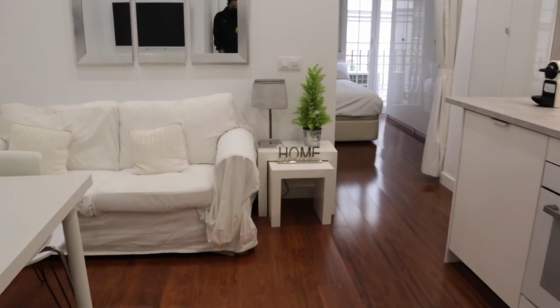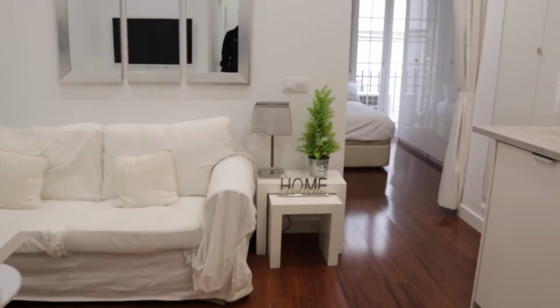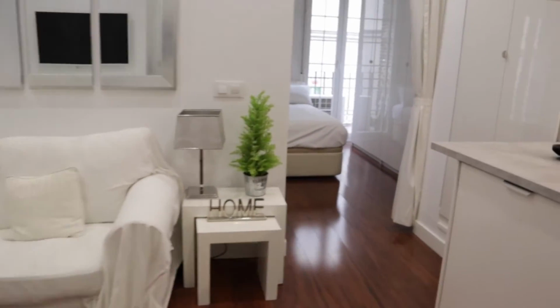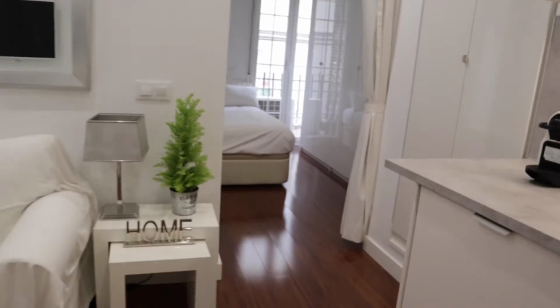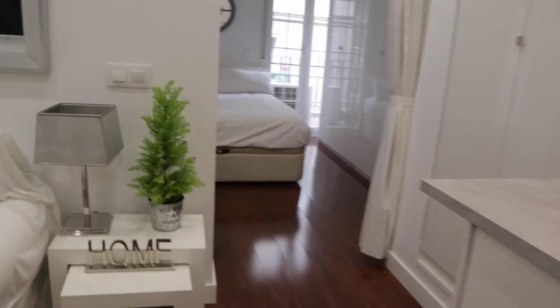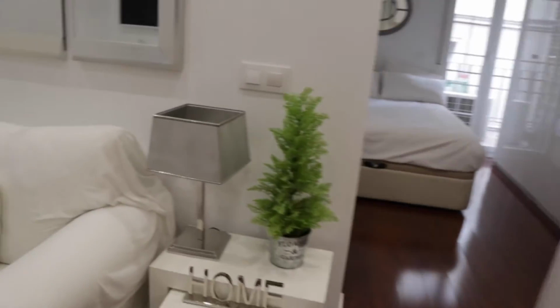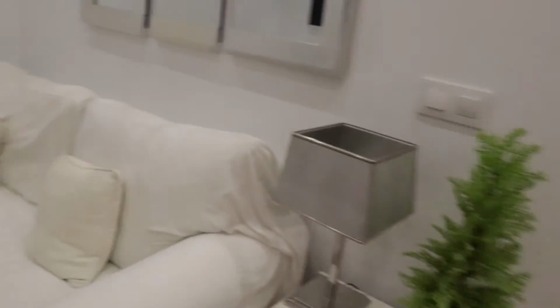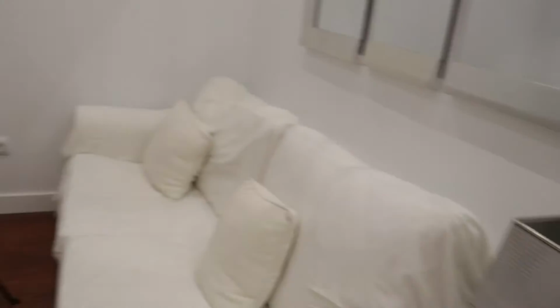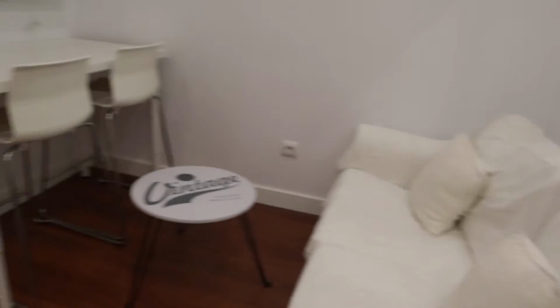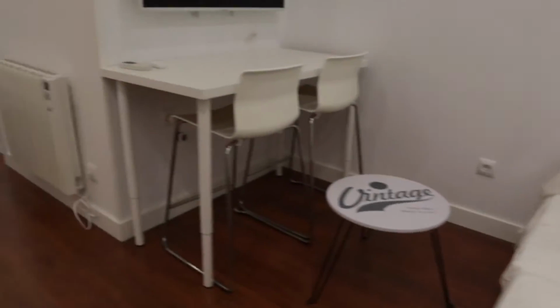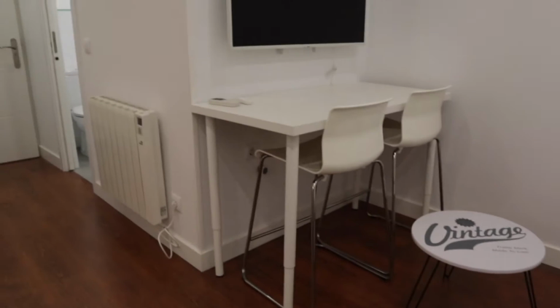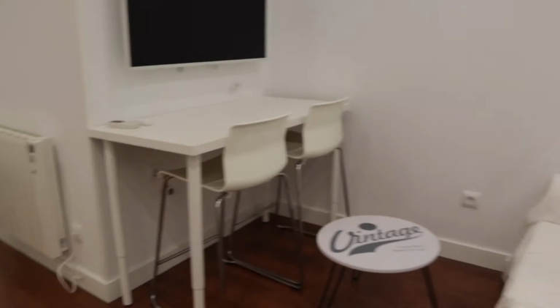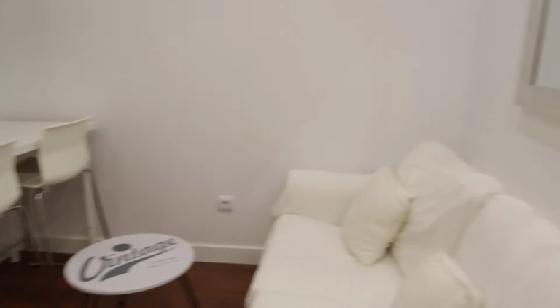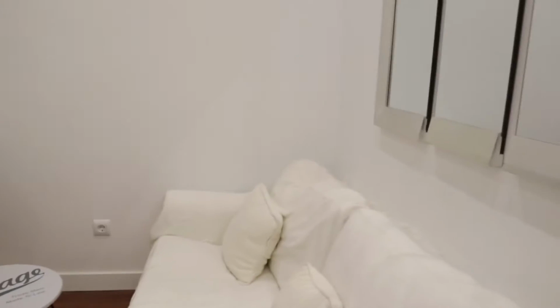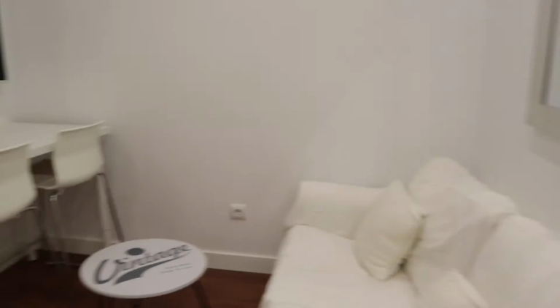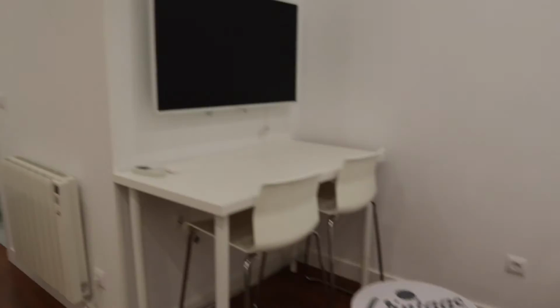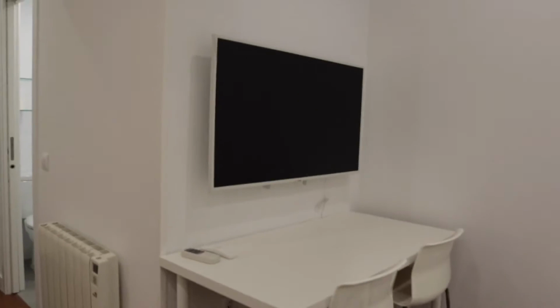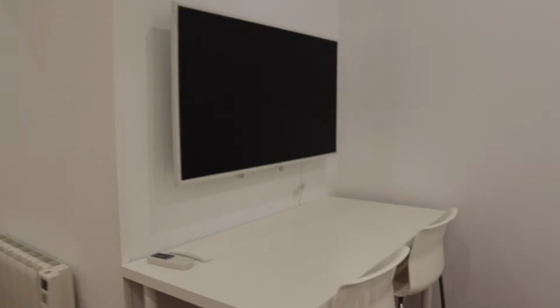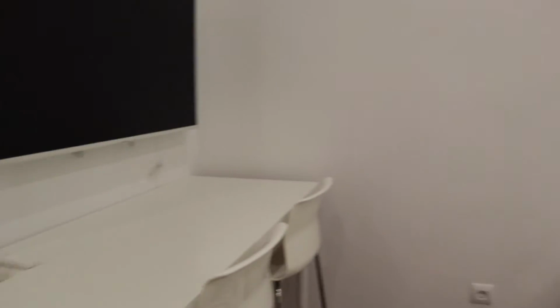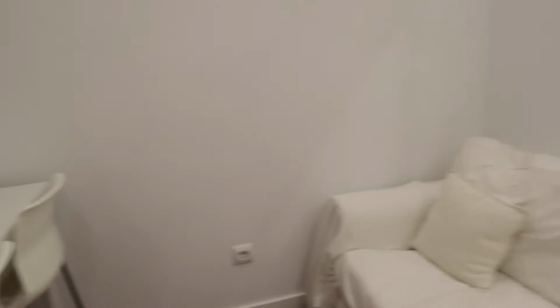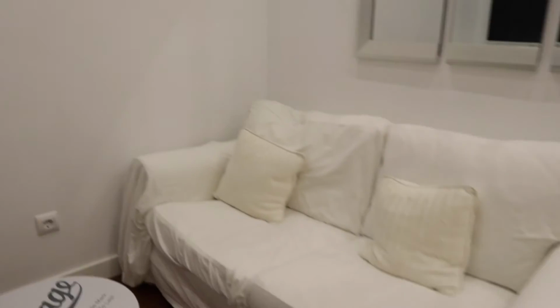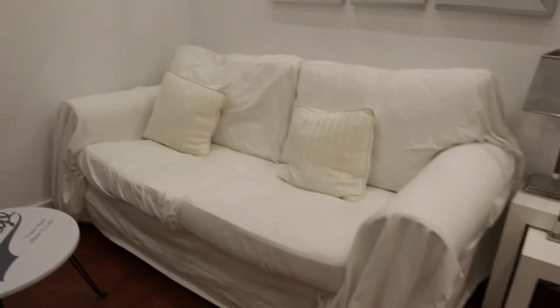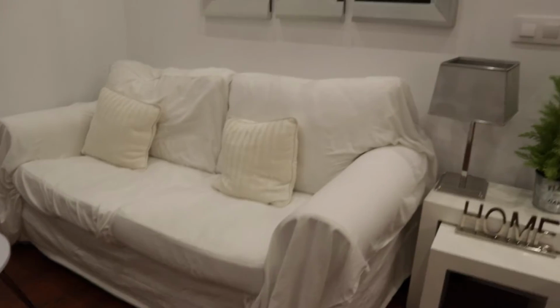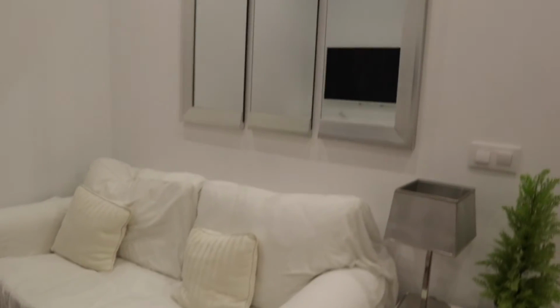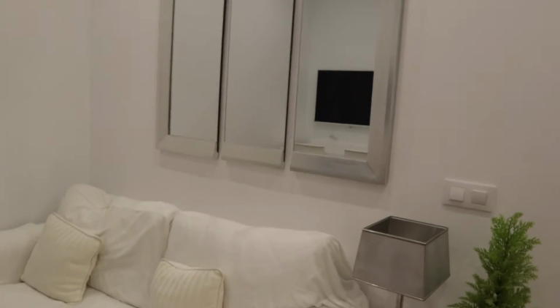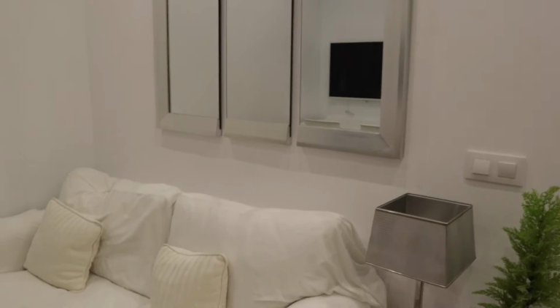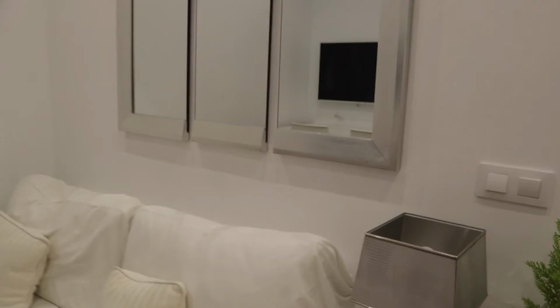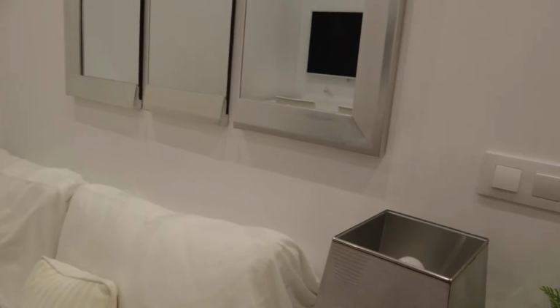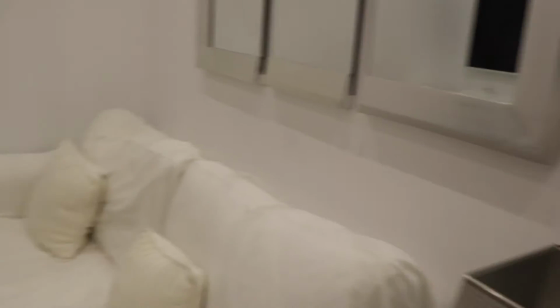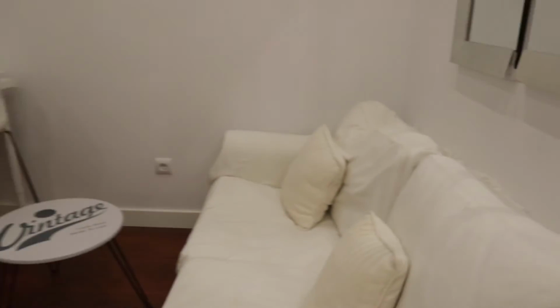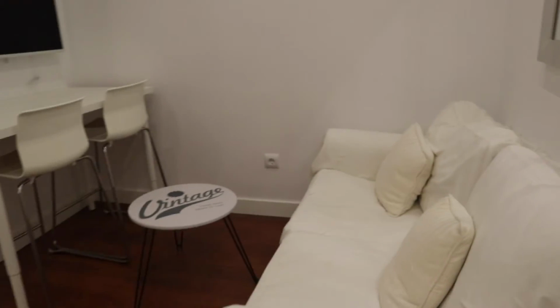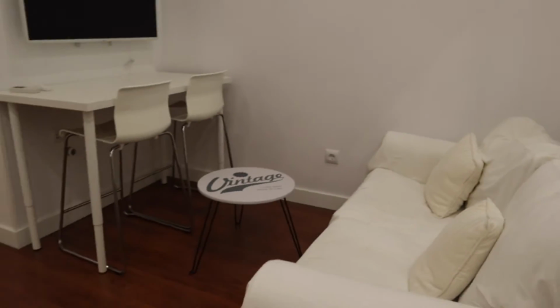Here we found the living room area. There's really good light and space. TV in front of this sofa. That's the living area.